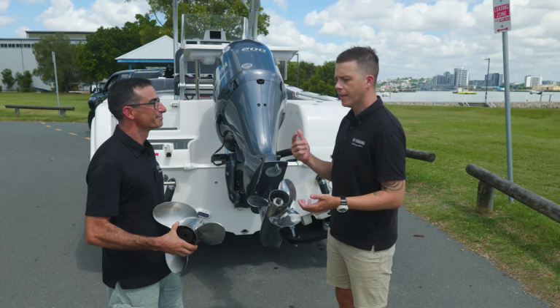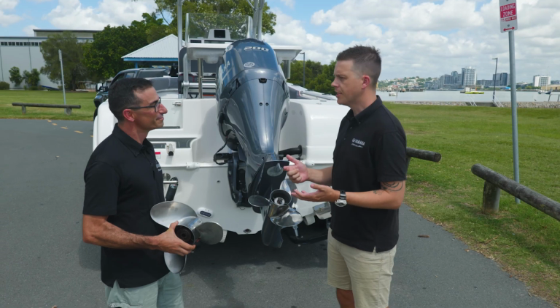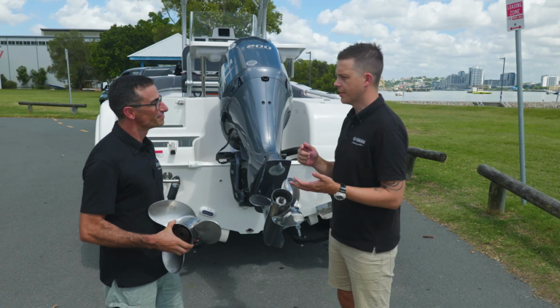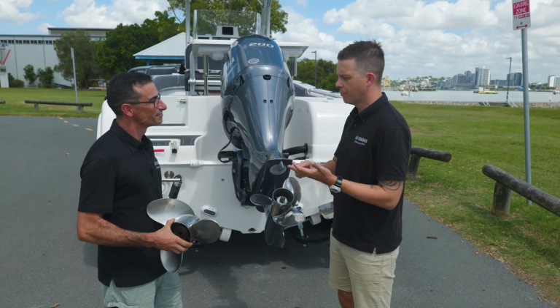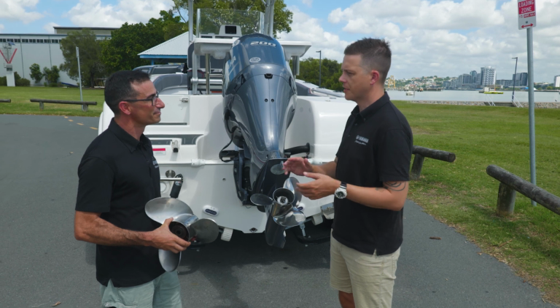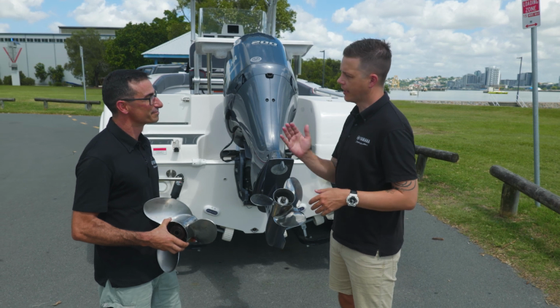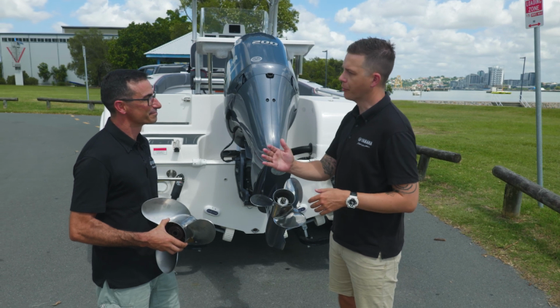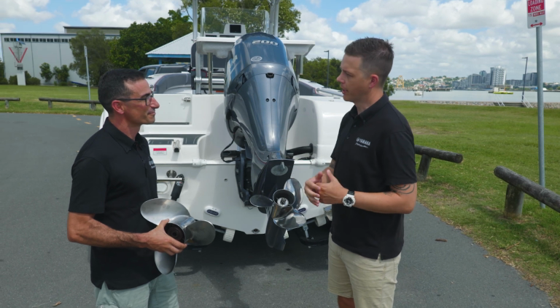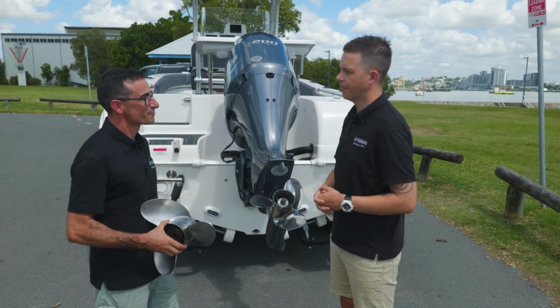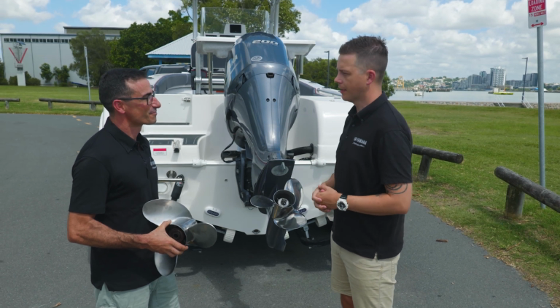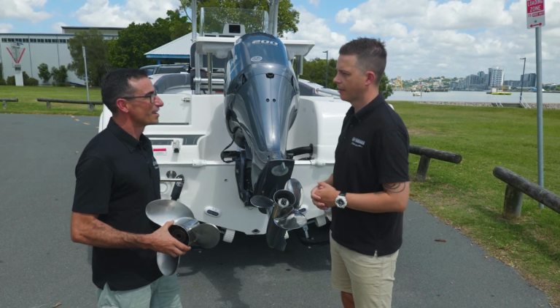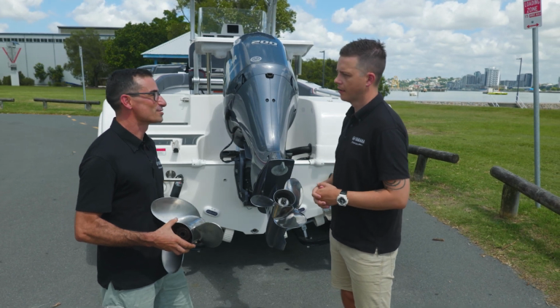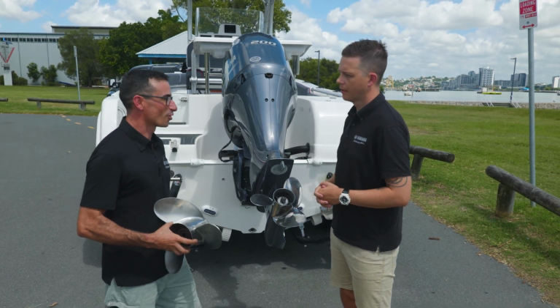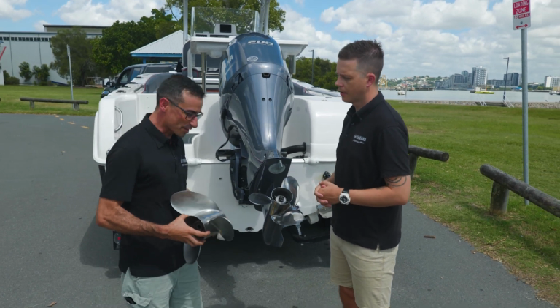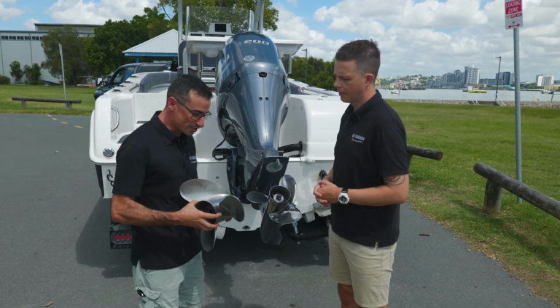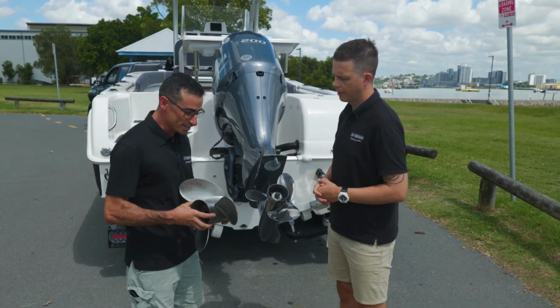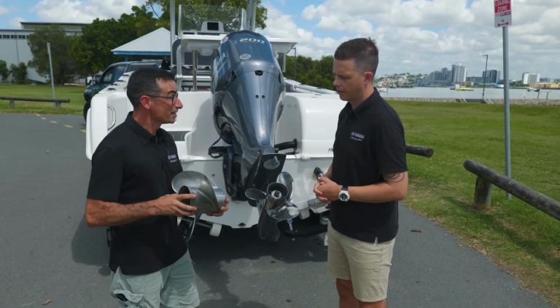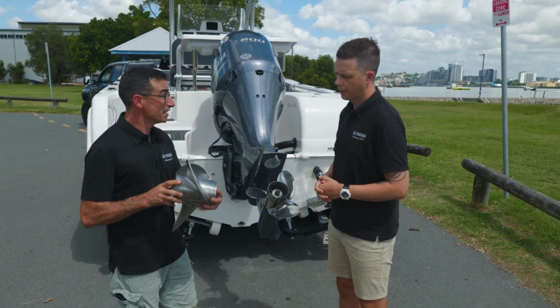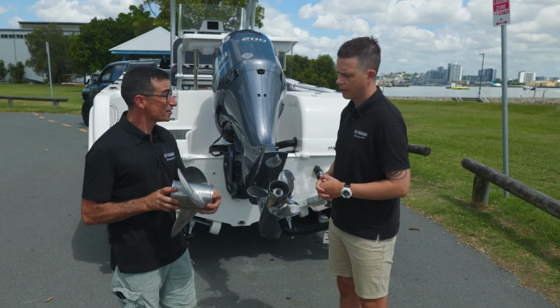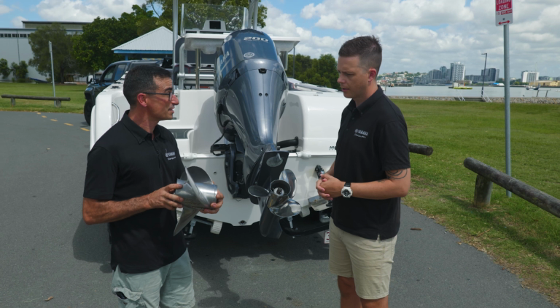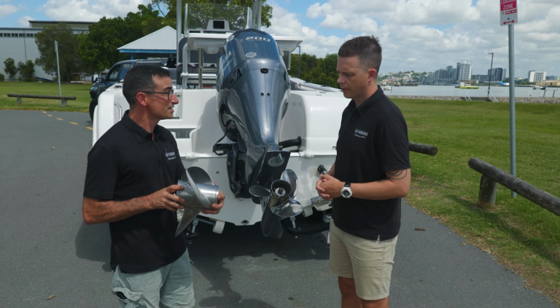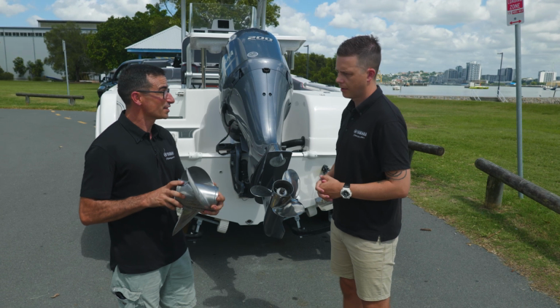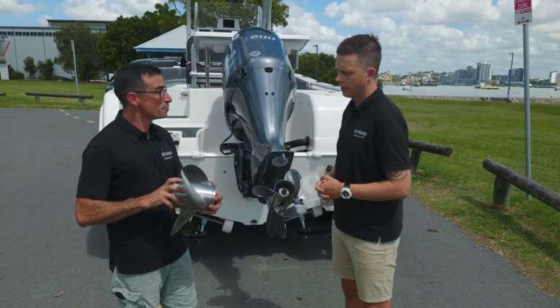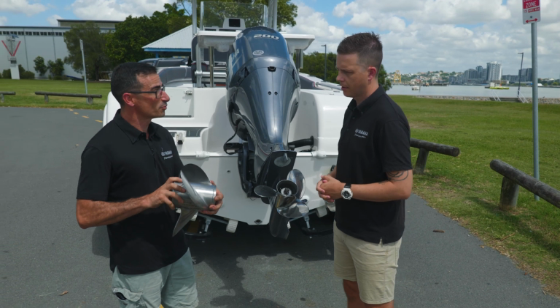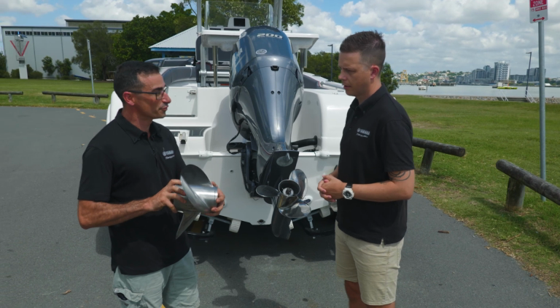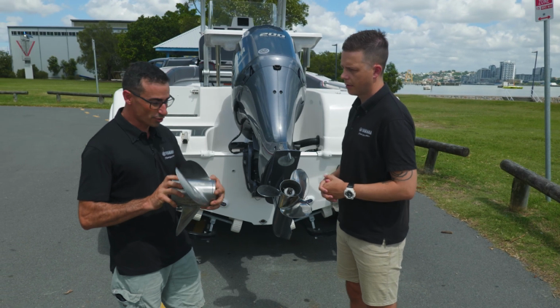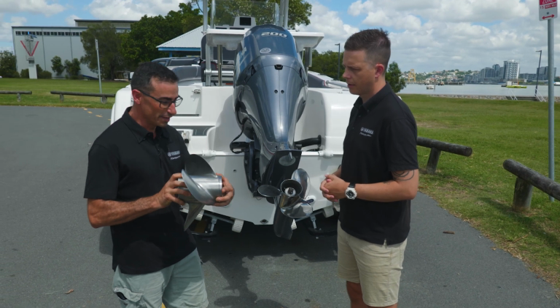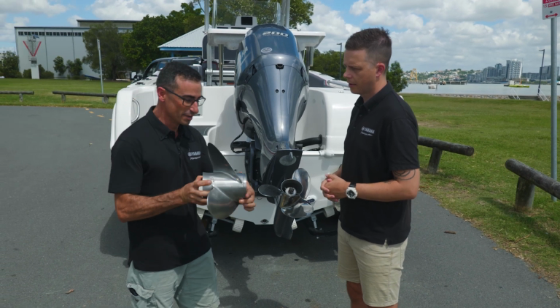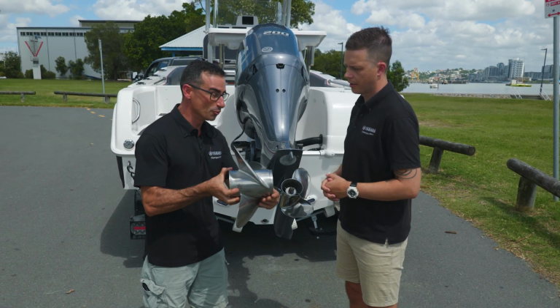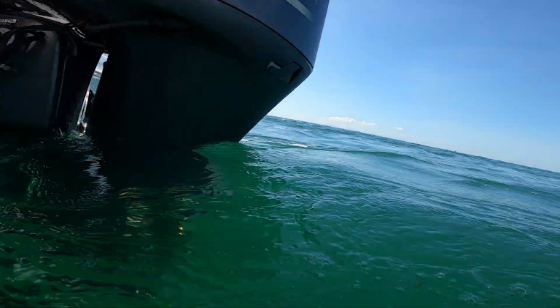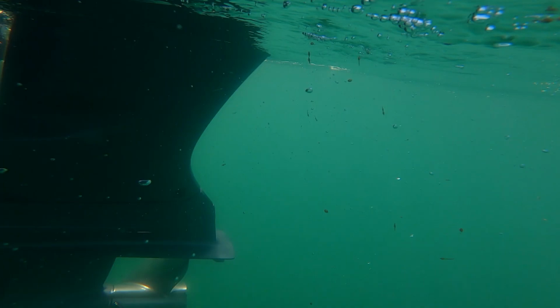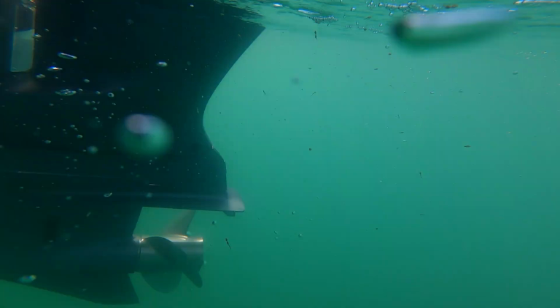And the pitch is not as simple as just being the angle that the blades are on. The pitch is the theoretical distance the propeller would move in a solid medium in one complete revolution.